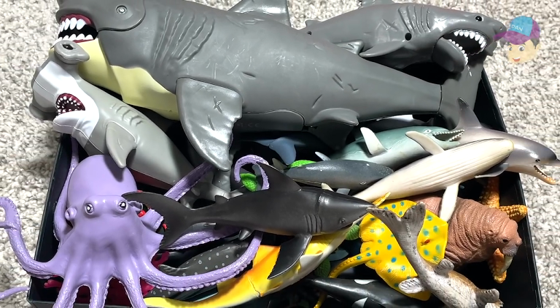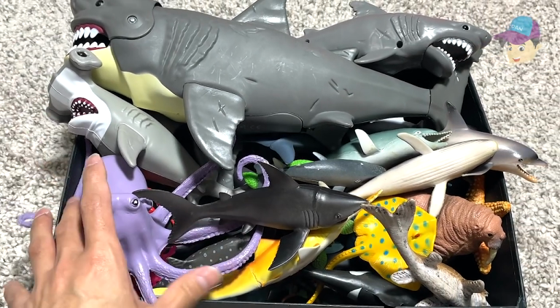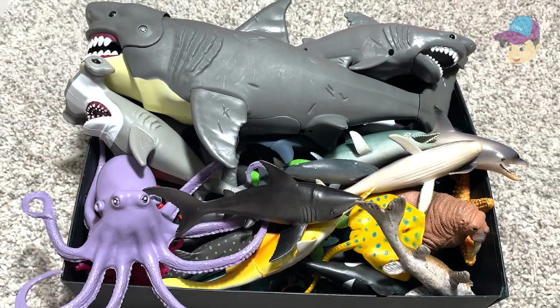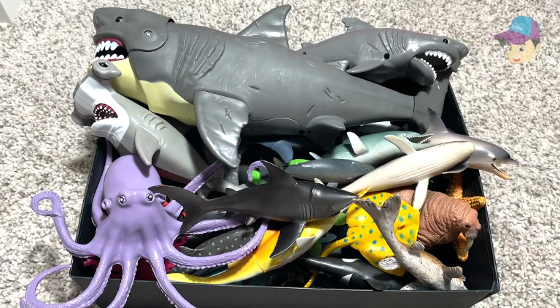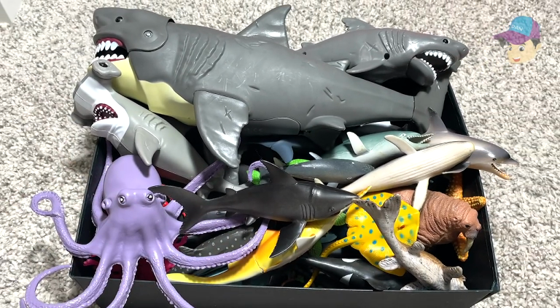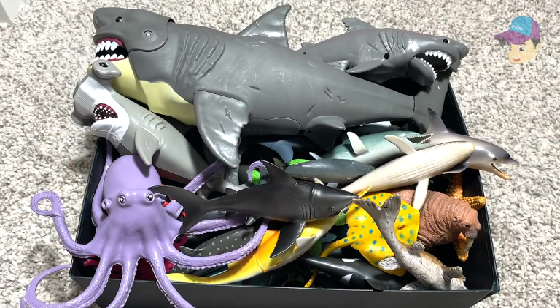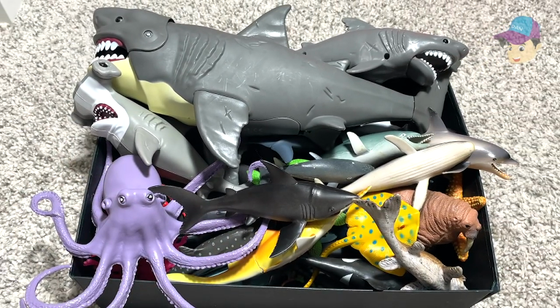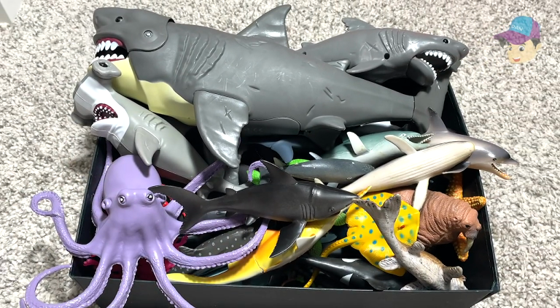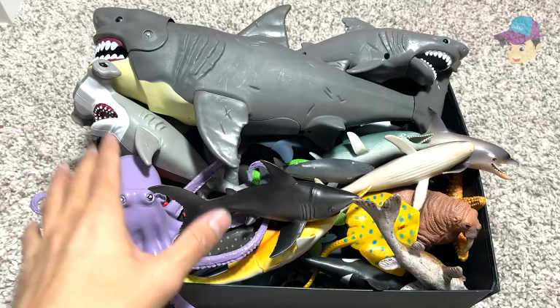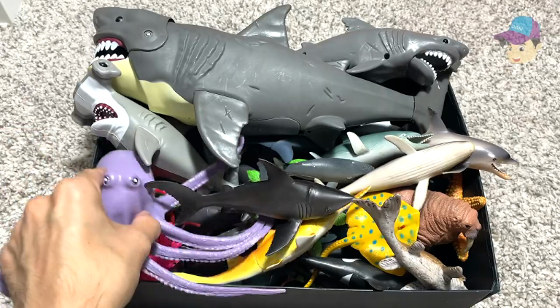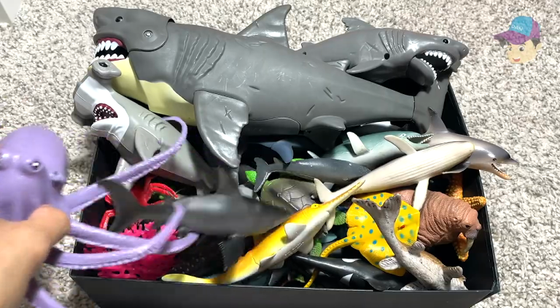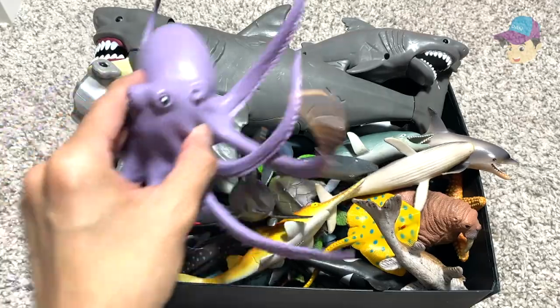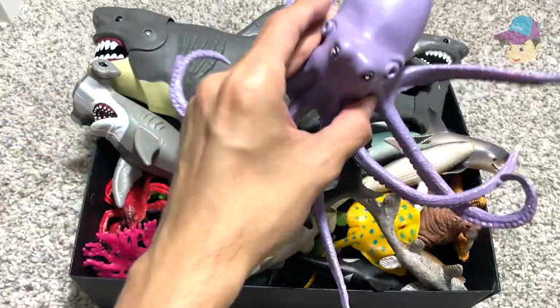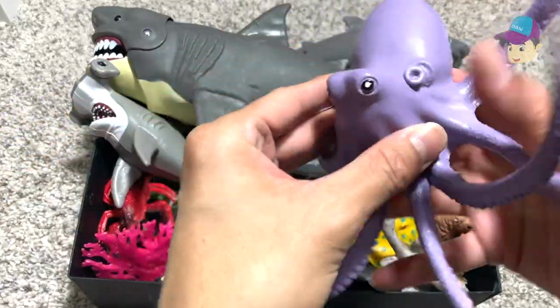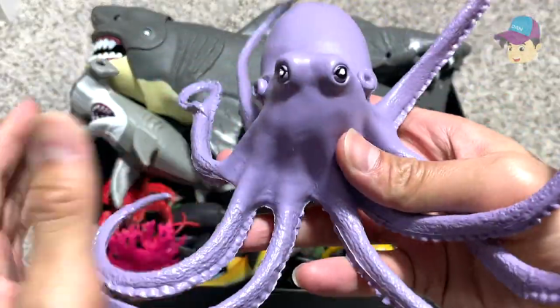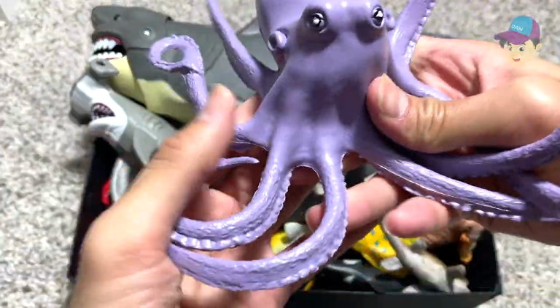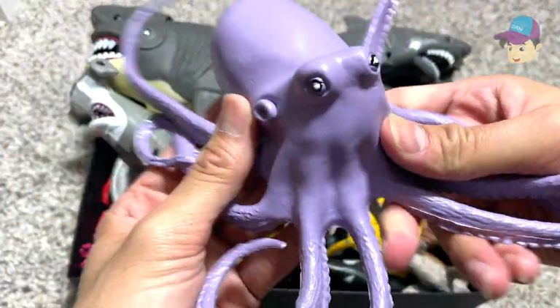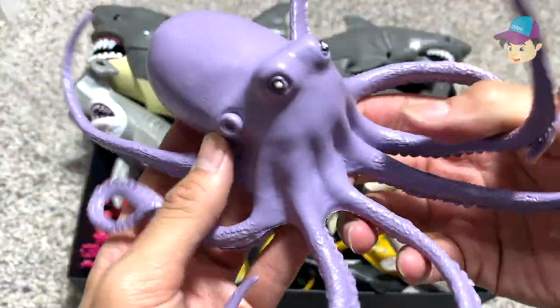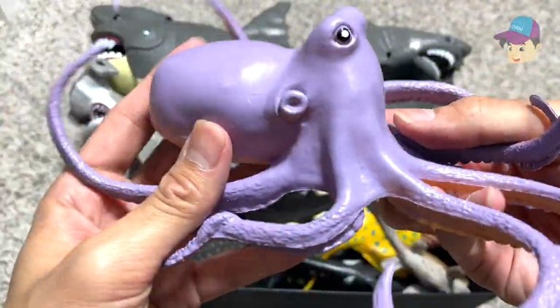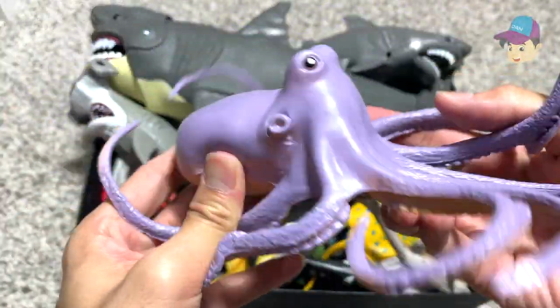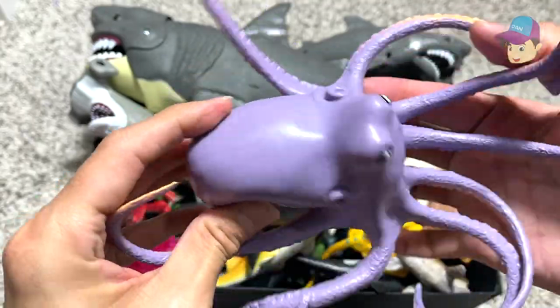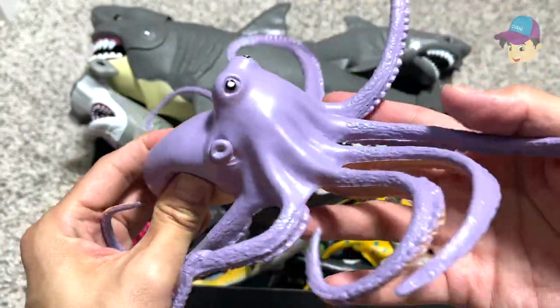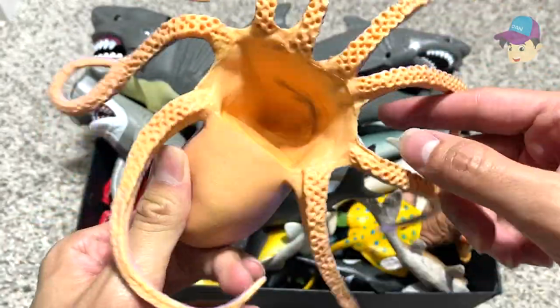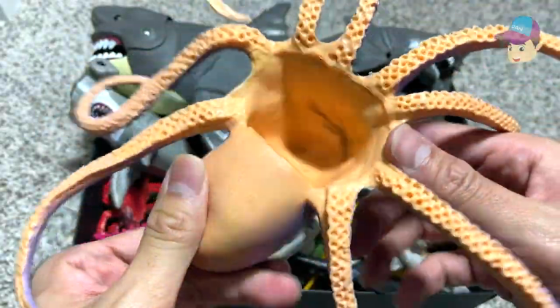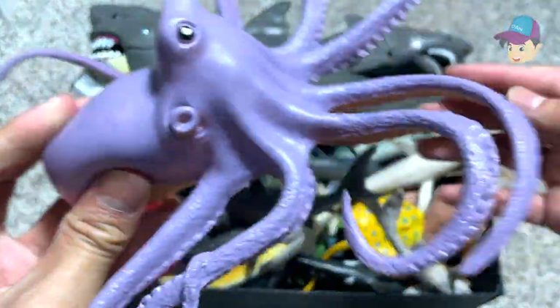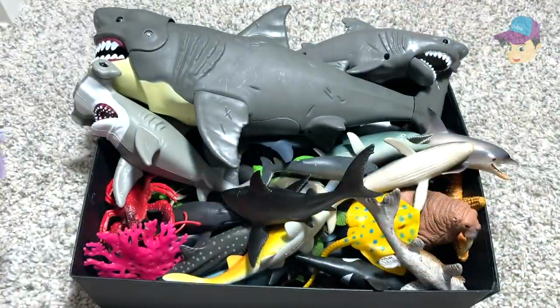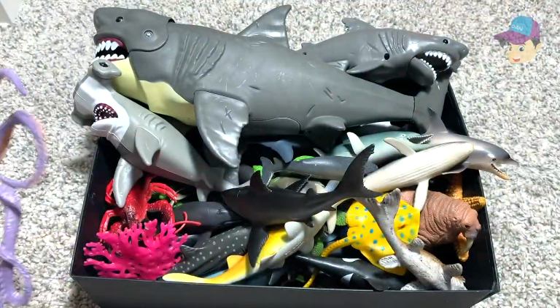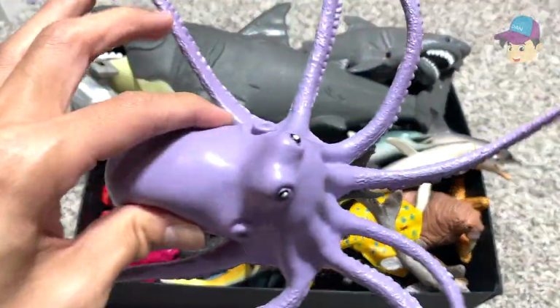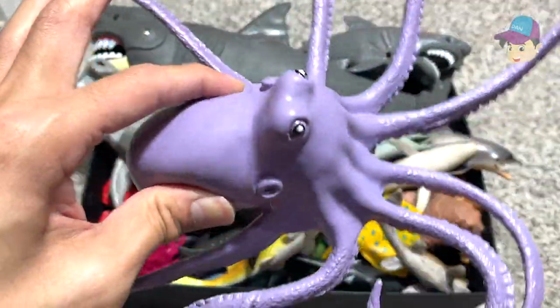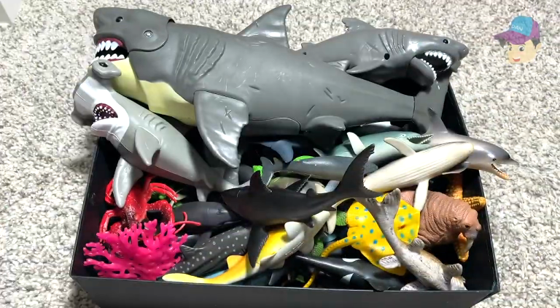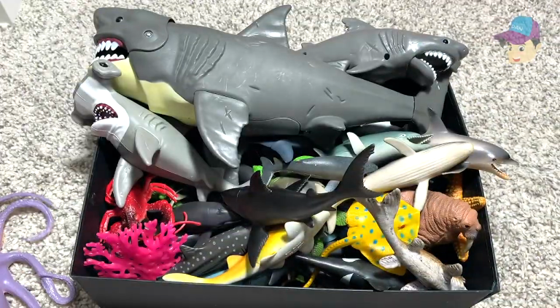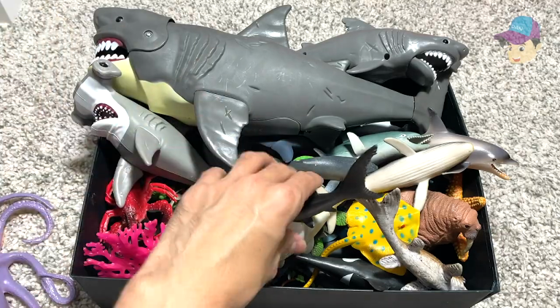Okay guys, we have a box of sea animals right here, so let's take a look at all of them. Right over here we have a purple octopus — looks really cool and cute, there are plenty of tentacles.